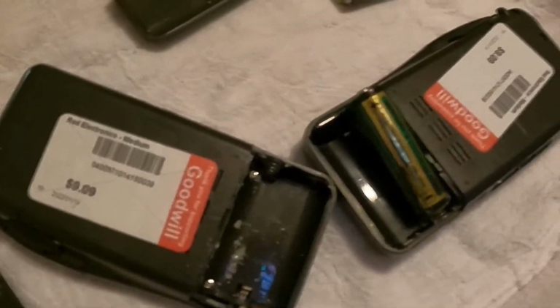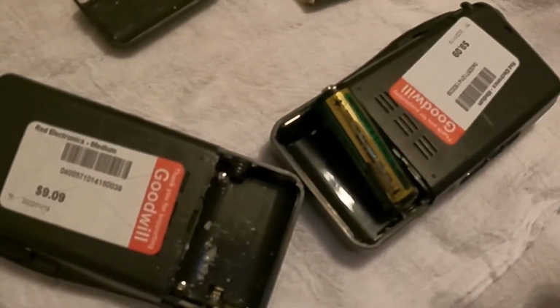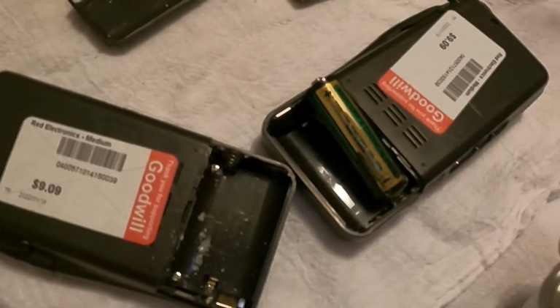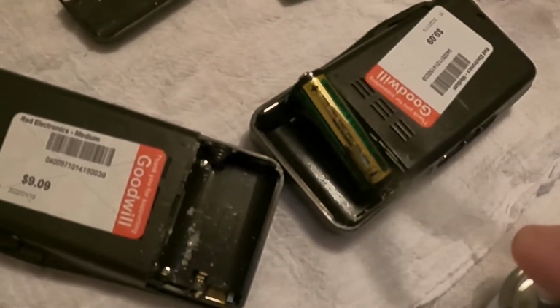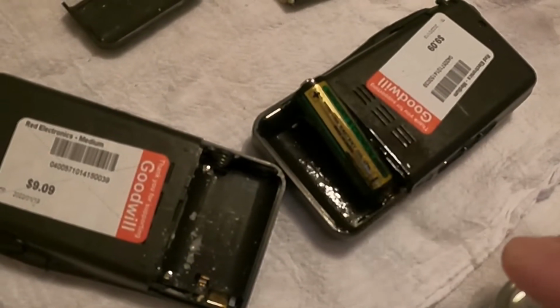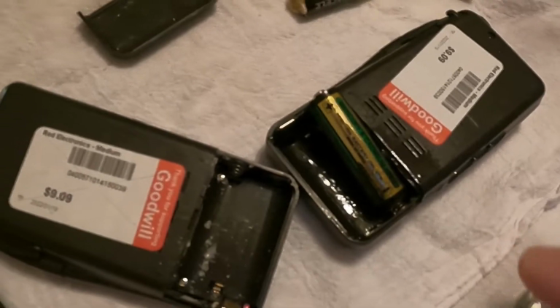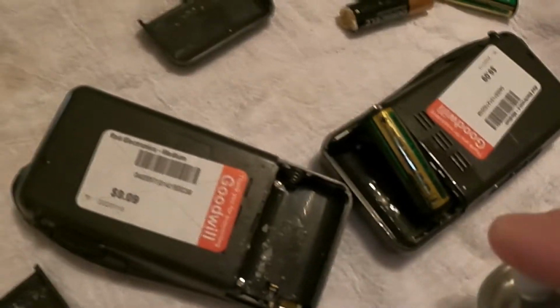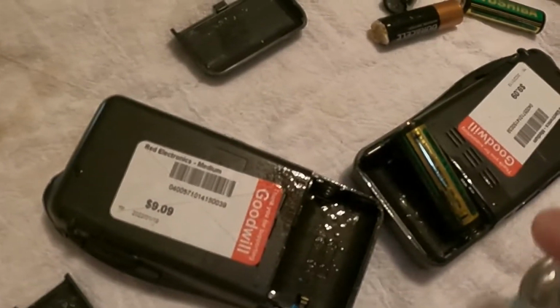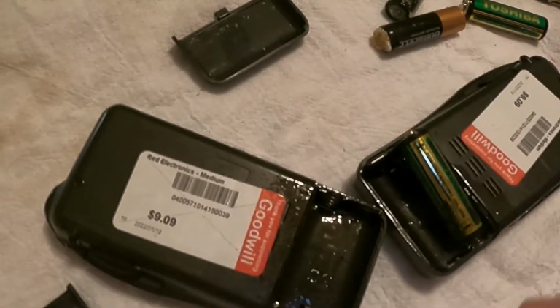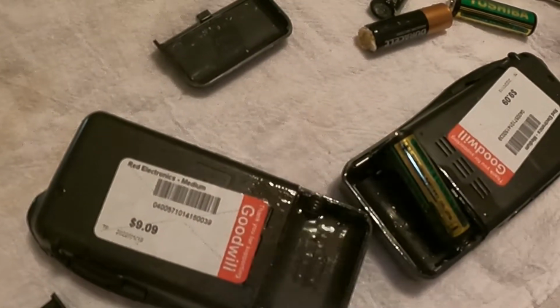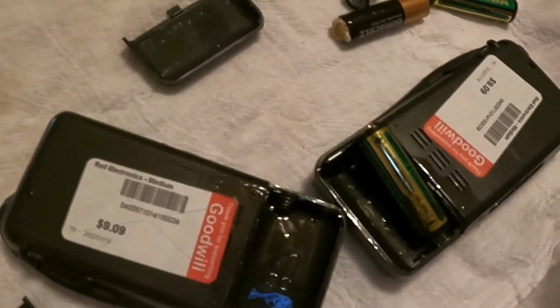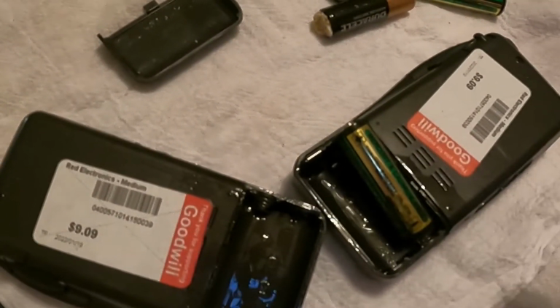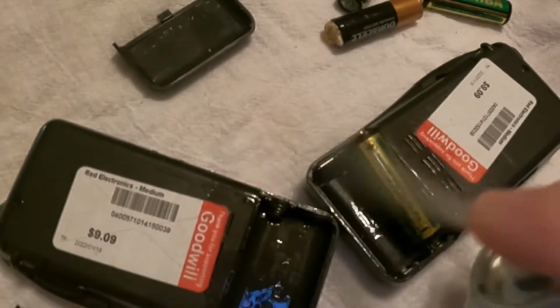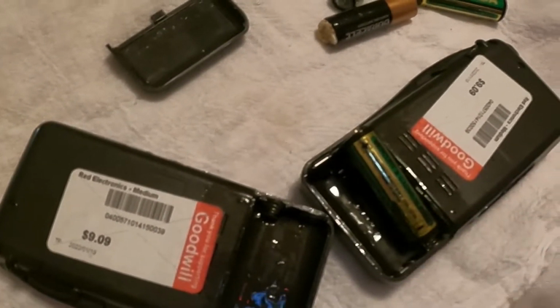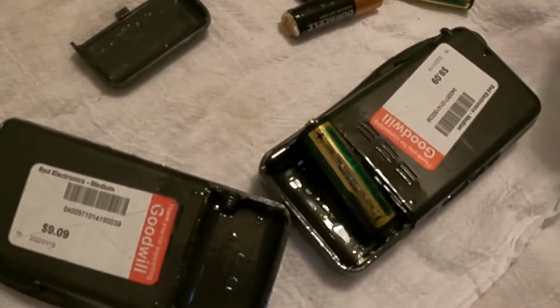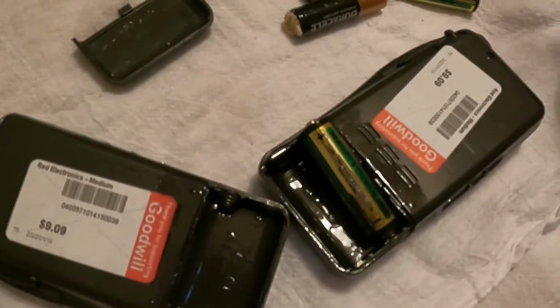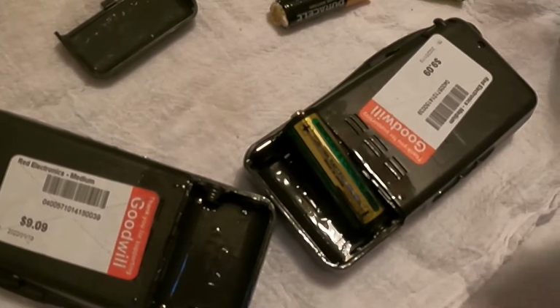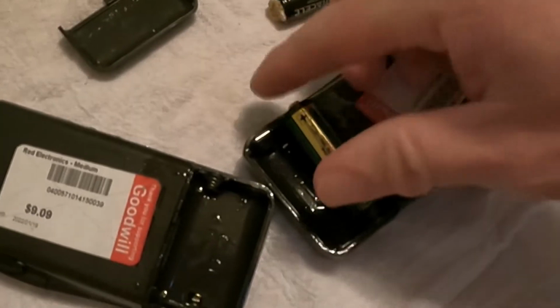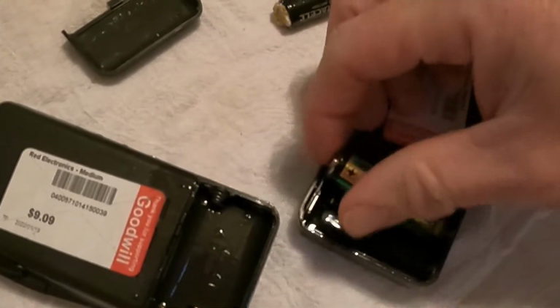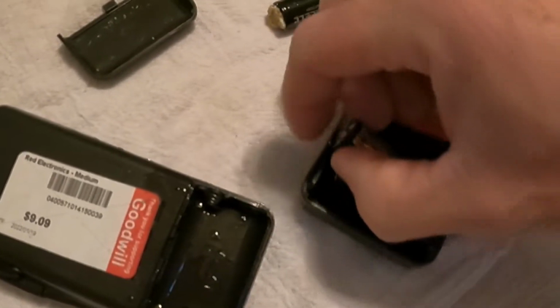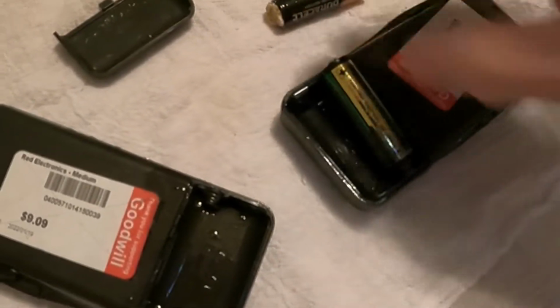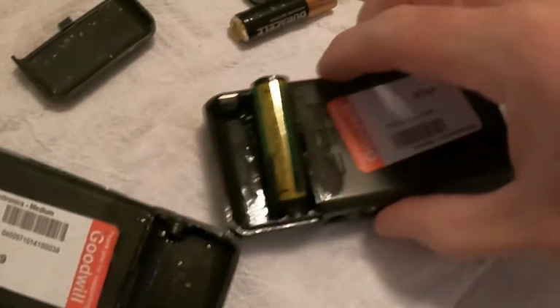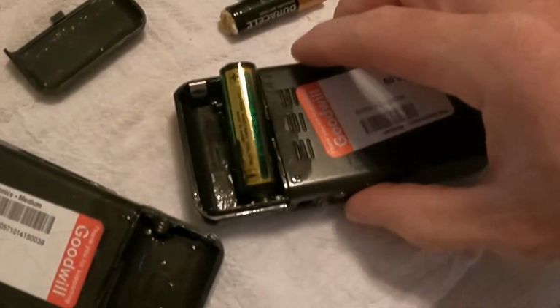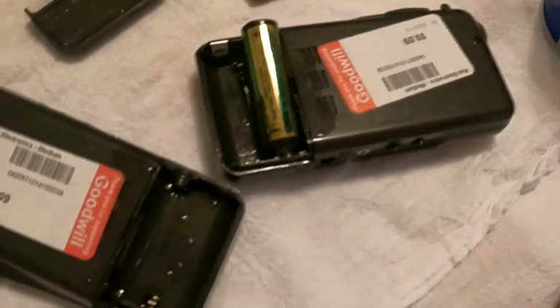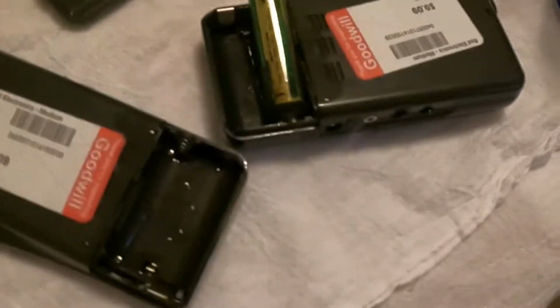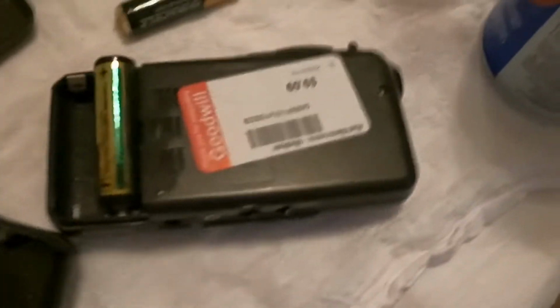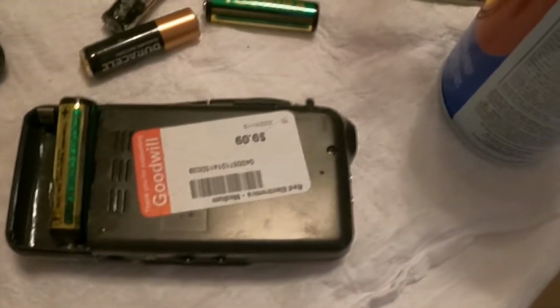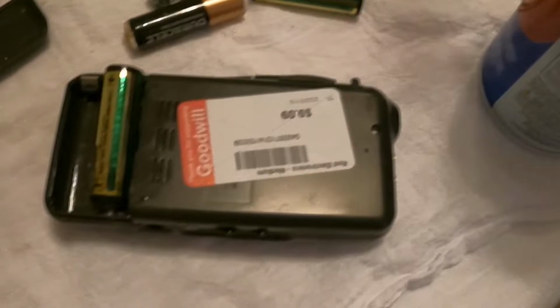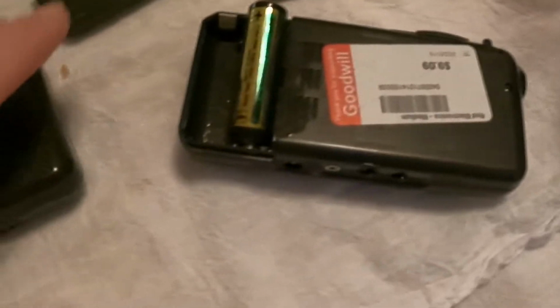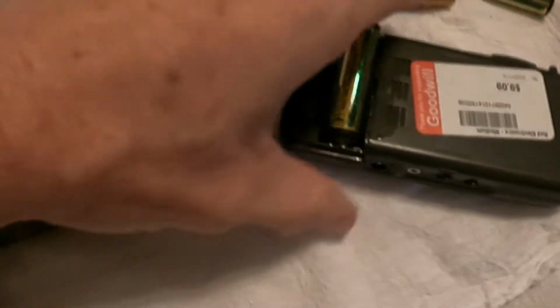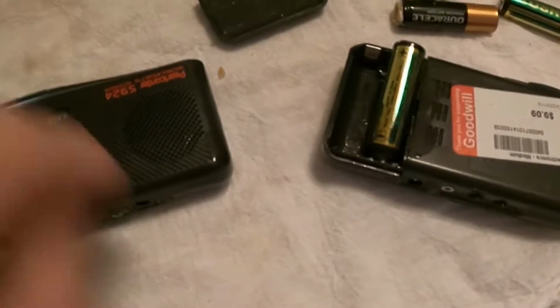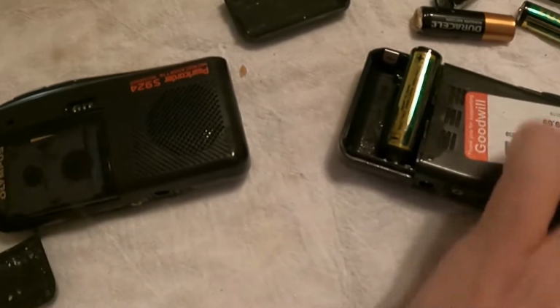Here's the good thing about this: spray it on there, you don't have to worry about anything. It's not going to short anything out, it's not going to do any damage — we're just going to spray it in there and turn them upside down.